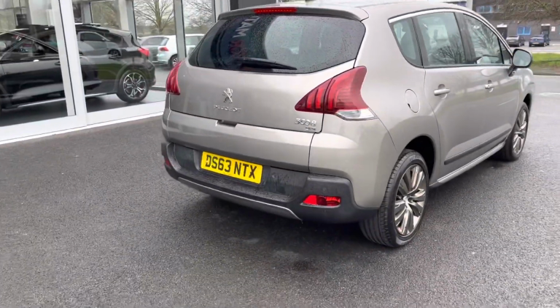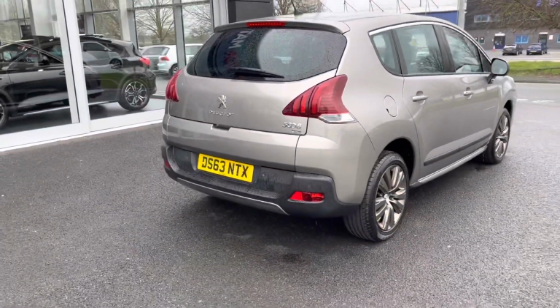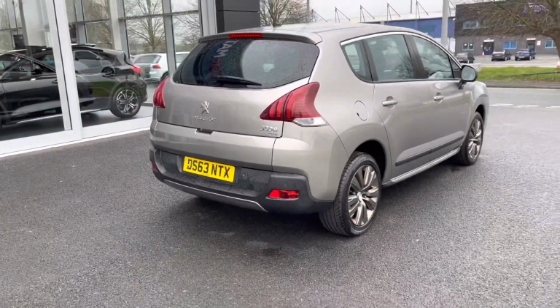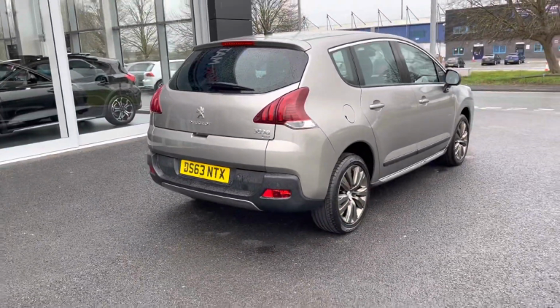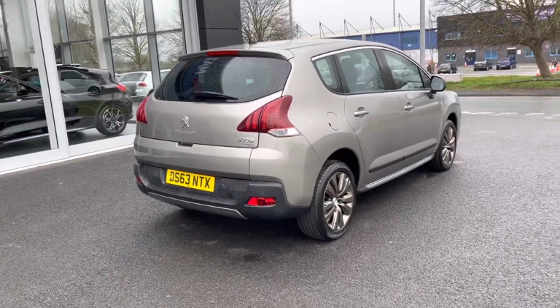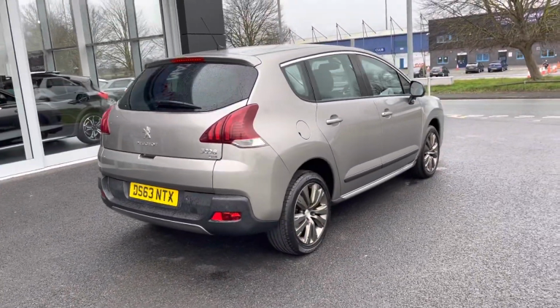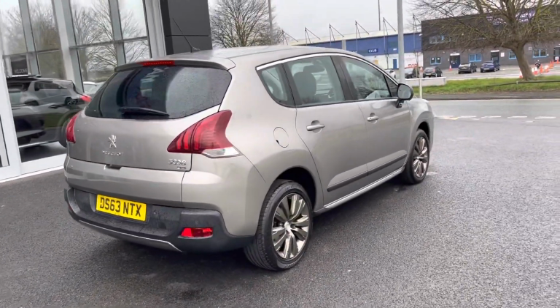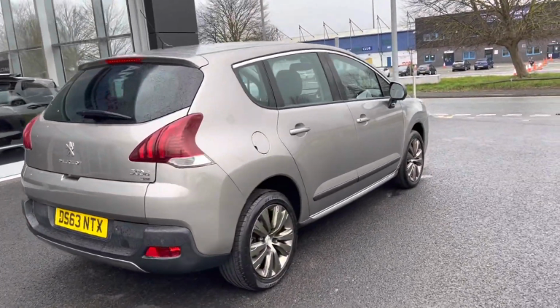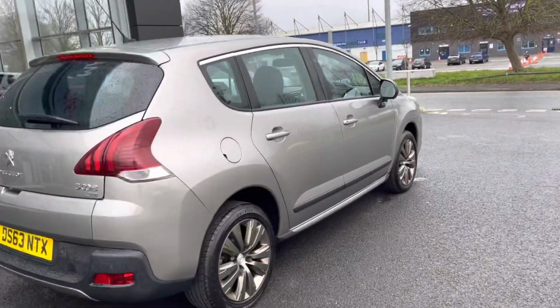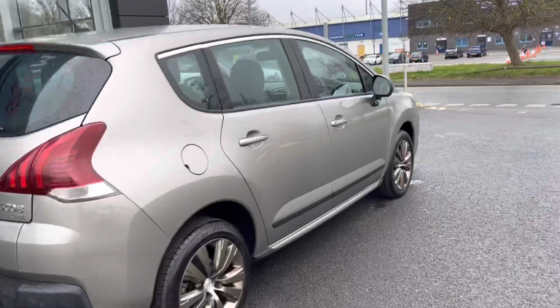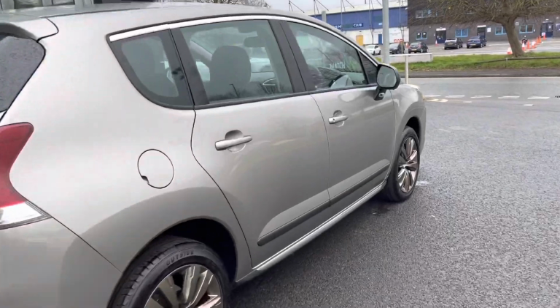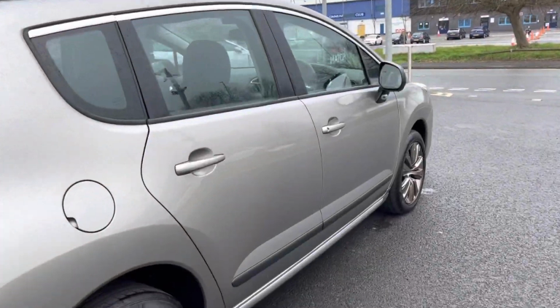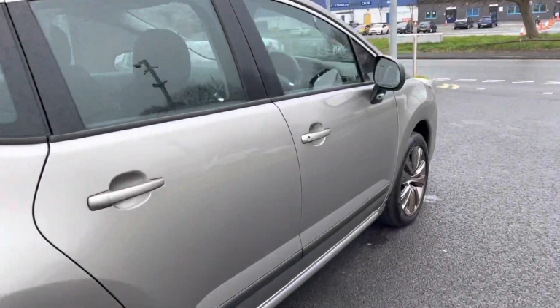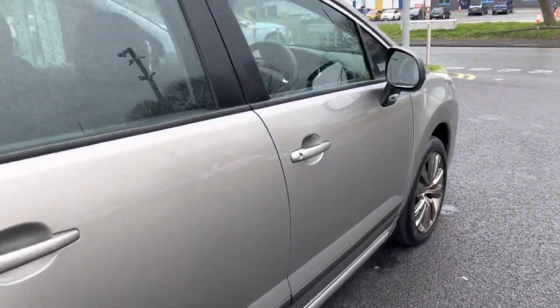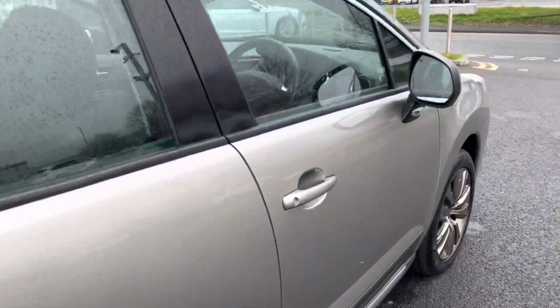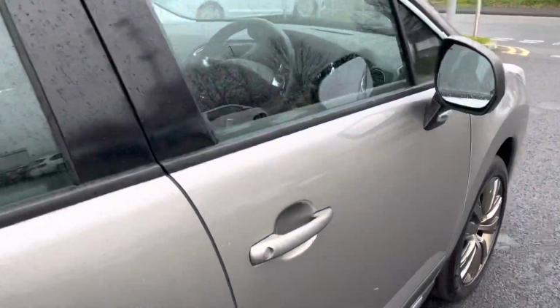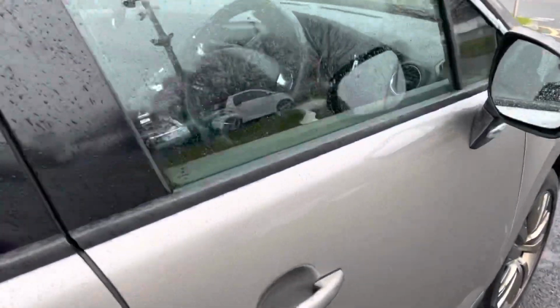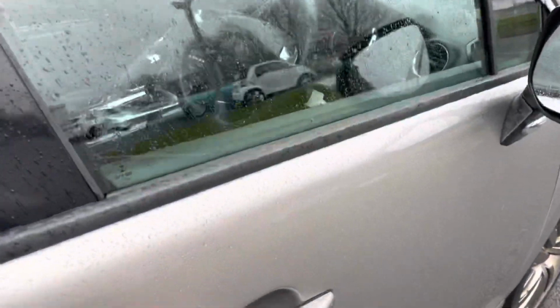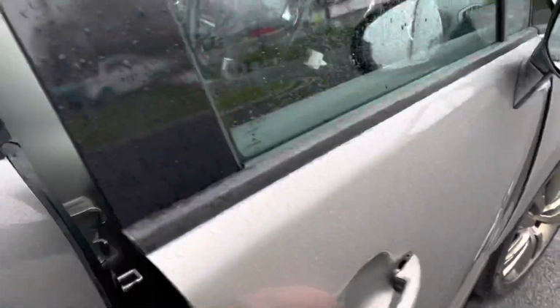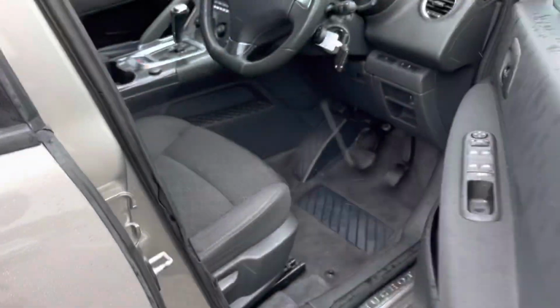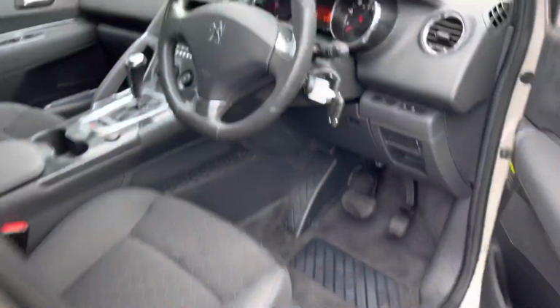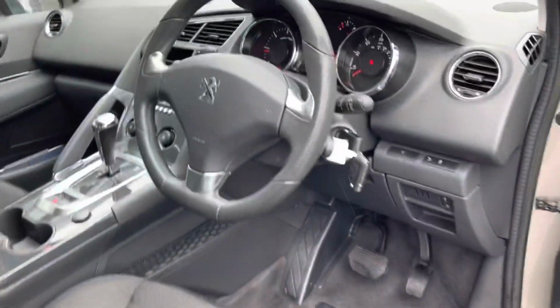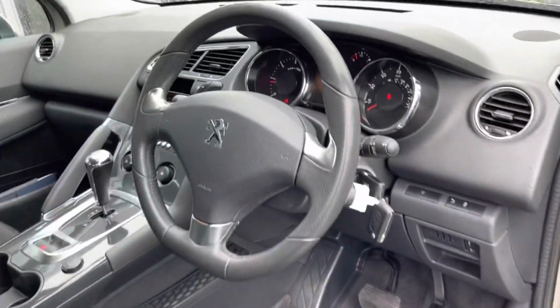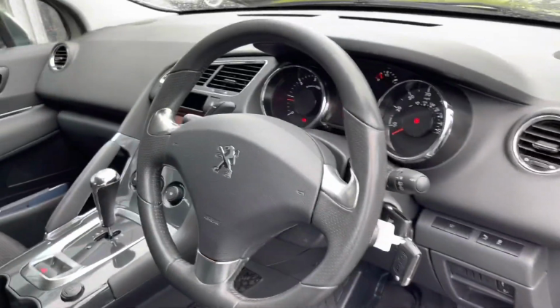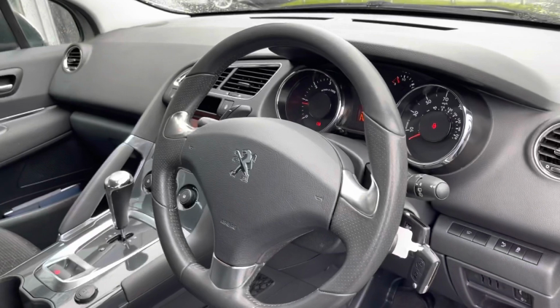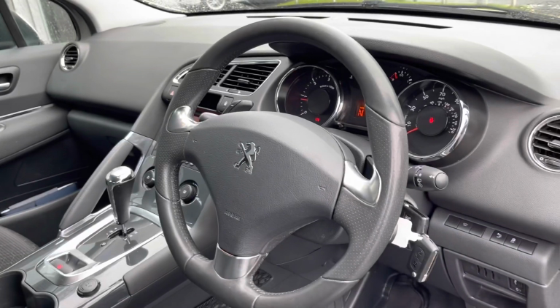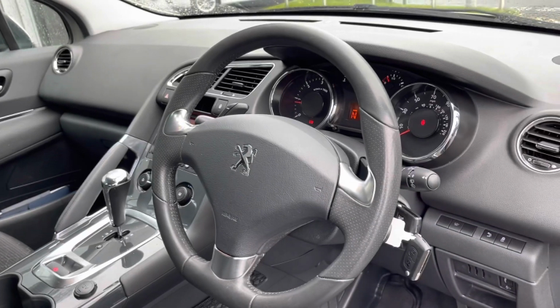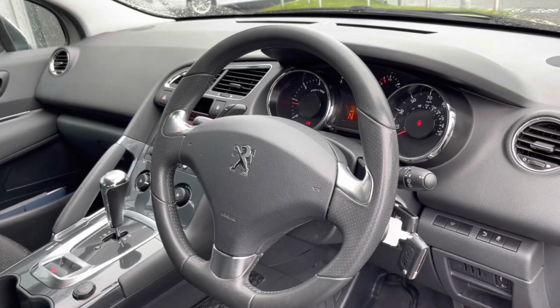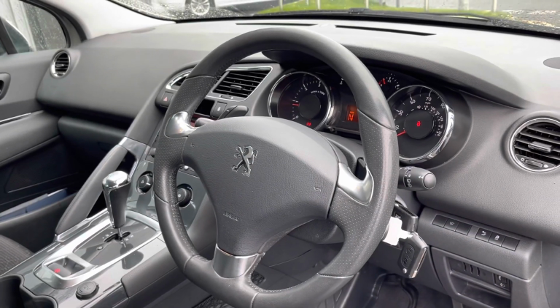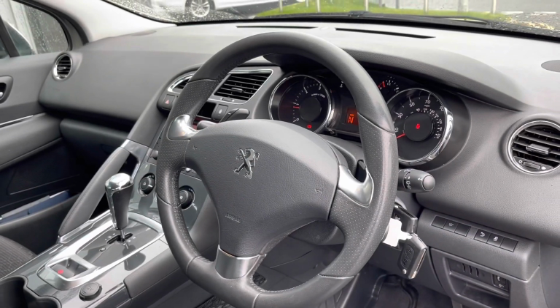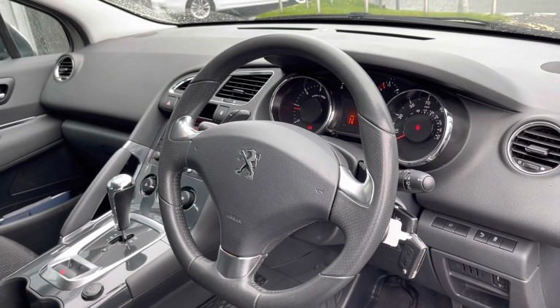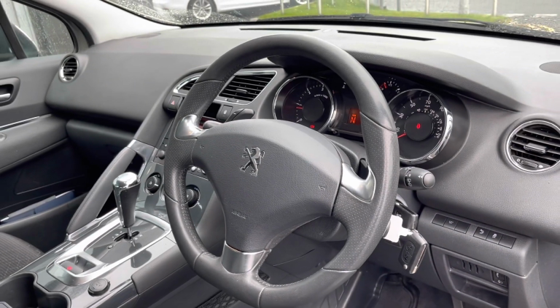The car has been maintained very well — it has six services in its history, with the last at 63,000 miles. It's only £20 annual road tax and you can achieve up to 67 miles per gallon.